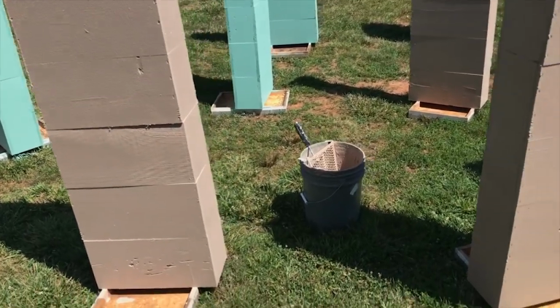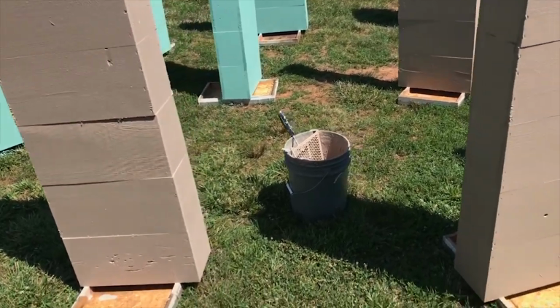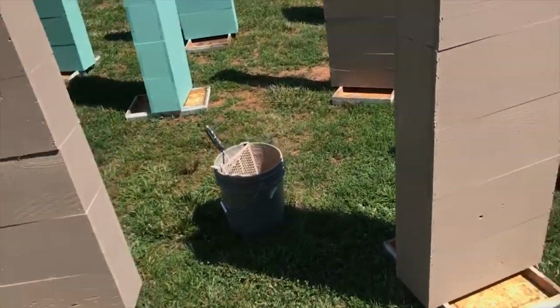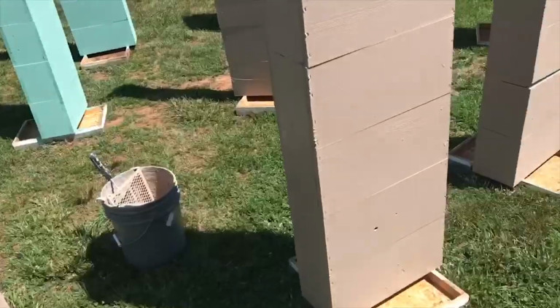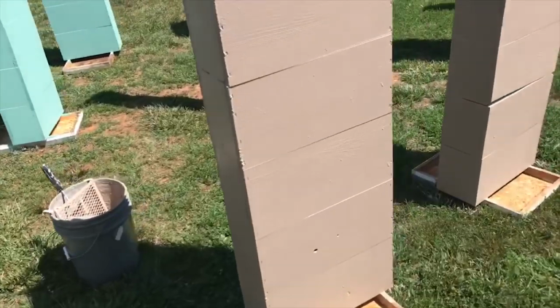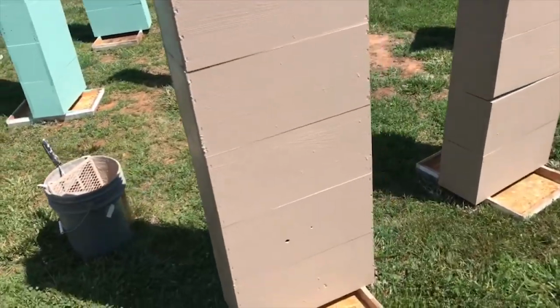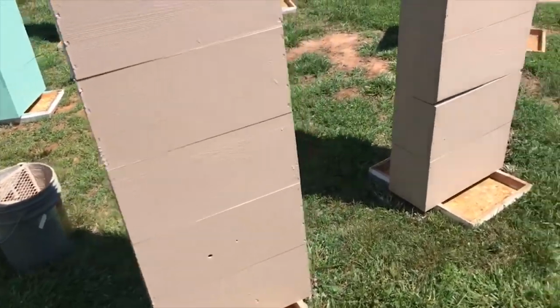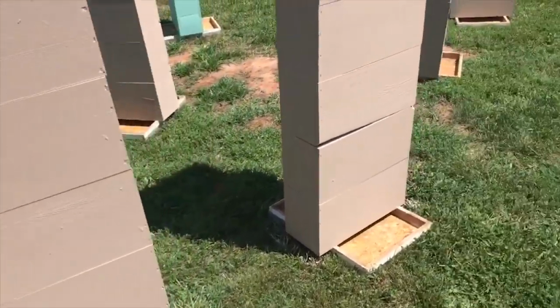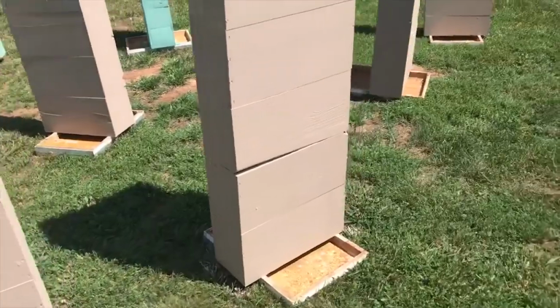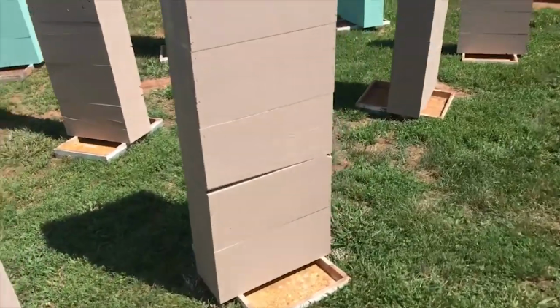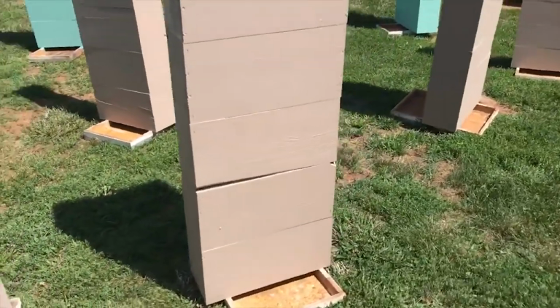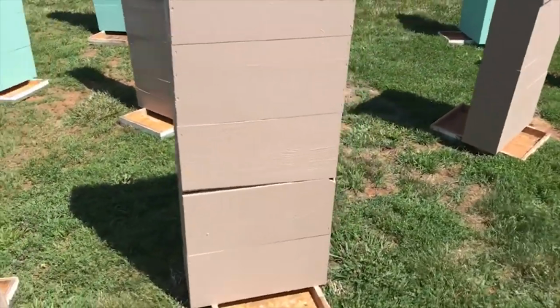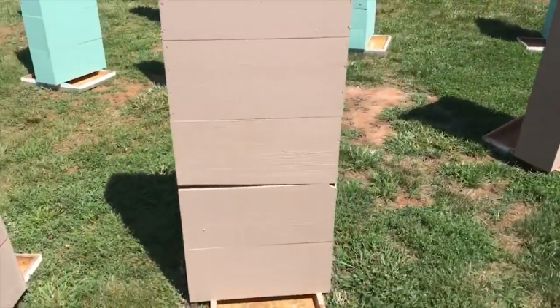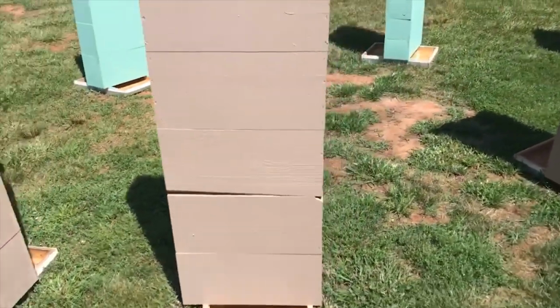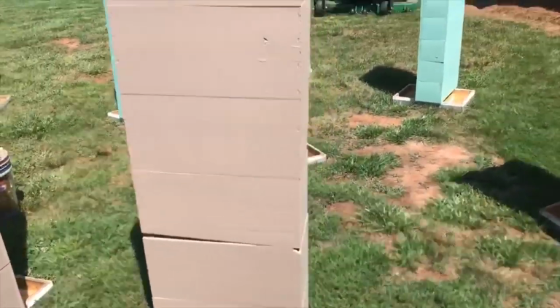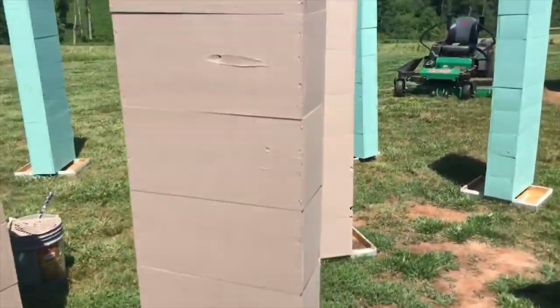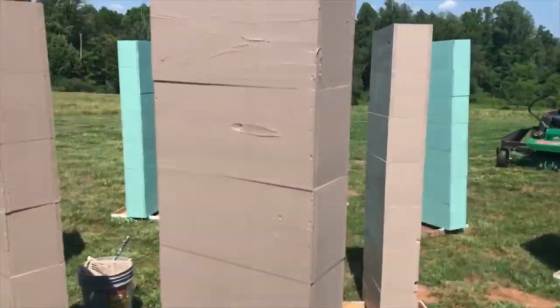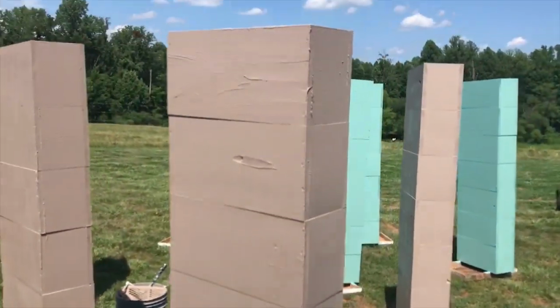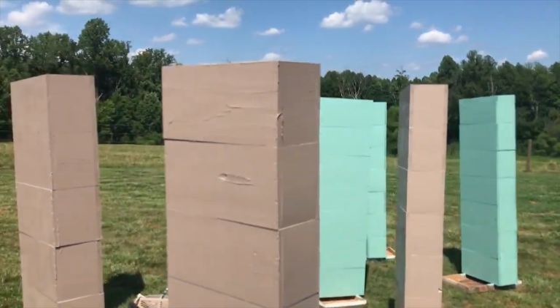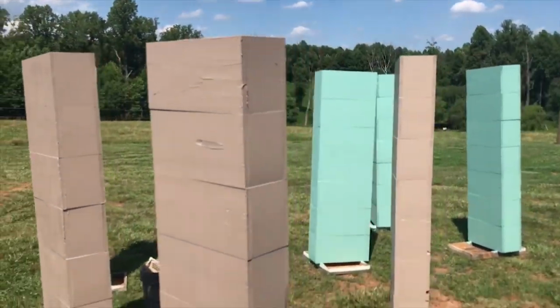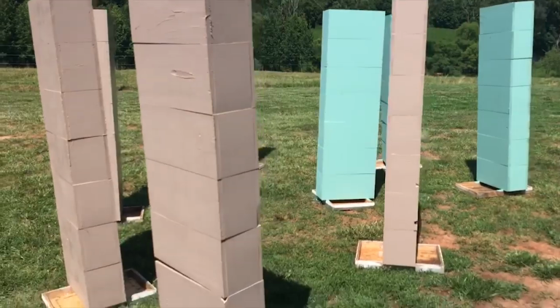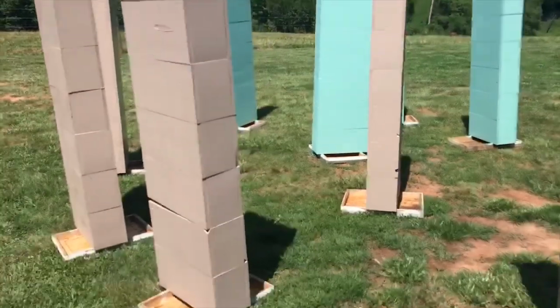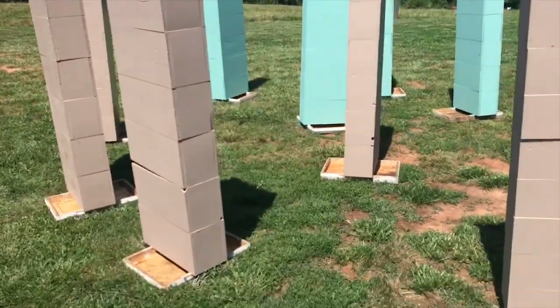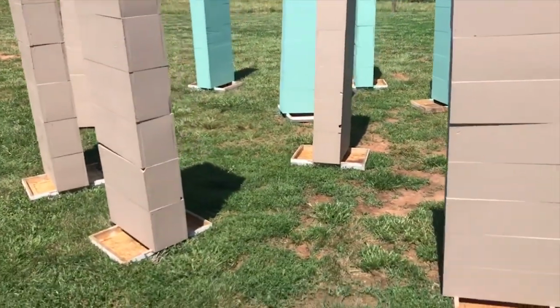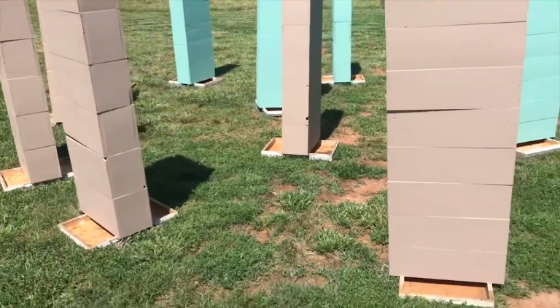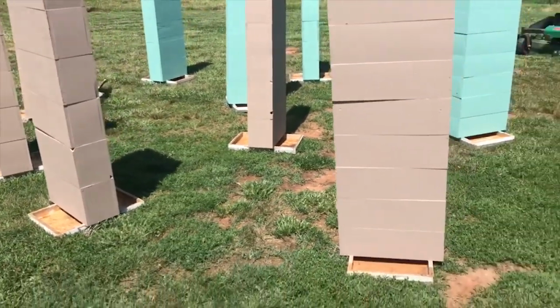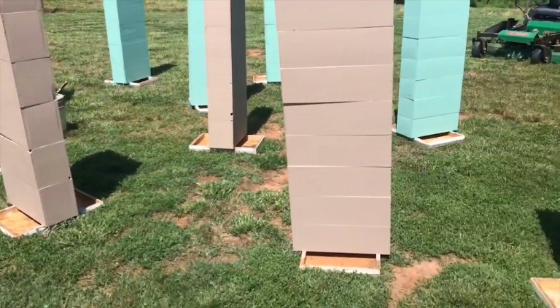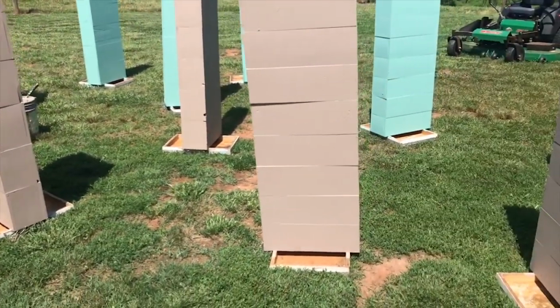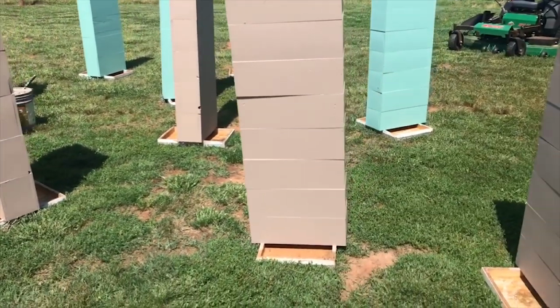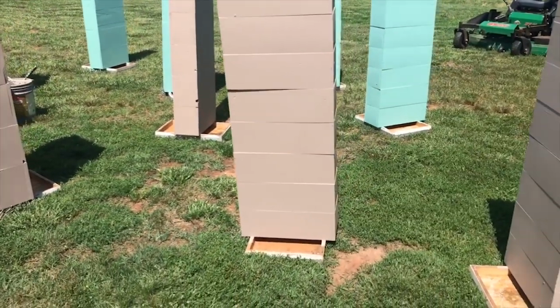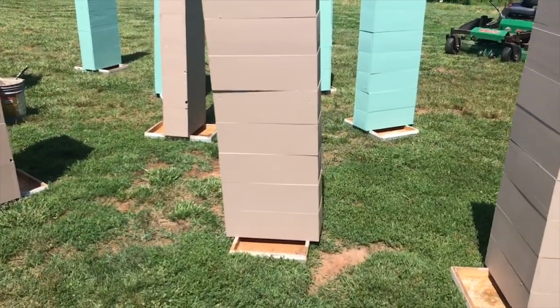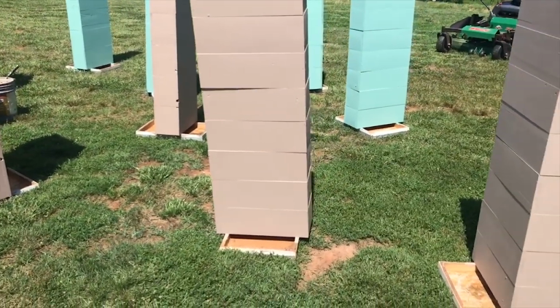Just thought I'd do a quick video. I'm out here painting these boxes that we made a video of — we made them — and this is how I like to paint my boxes. Nothing fancy.